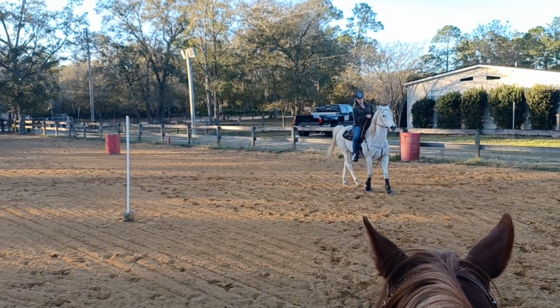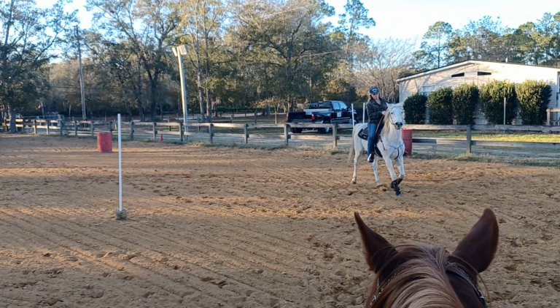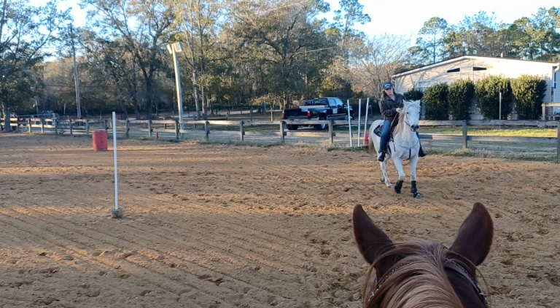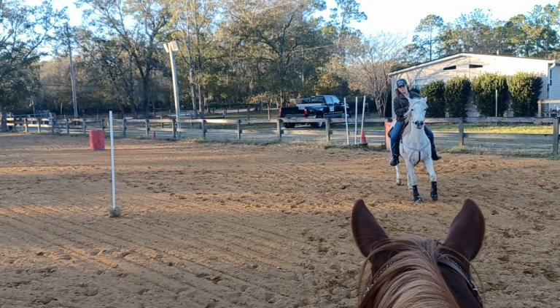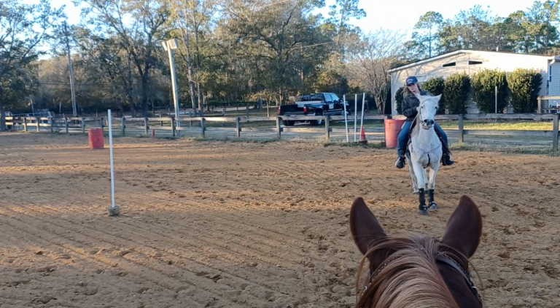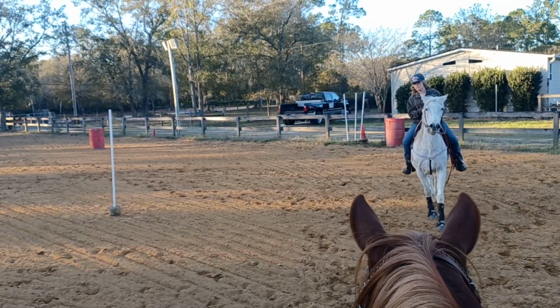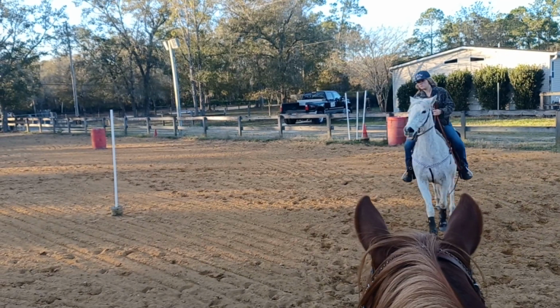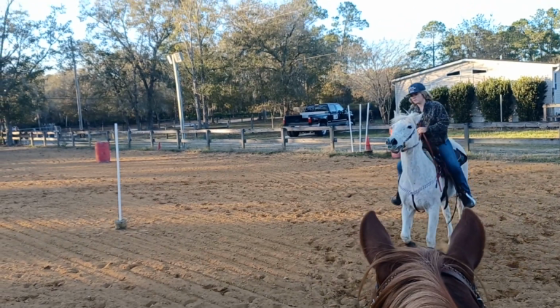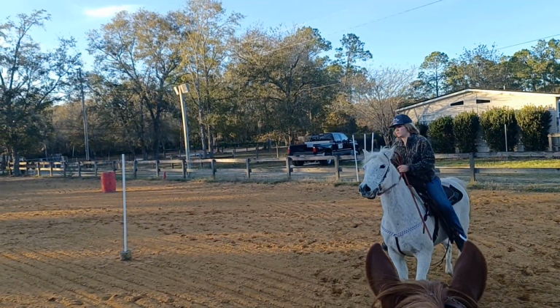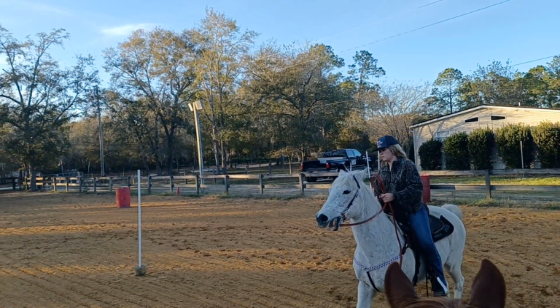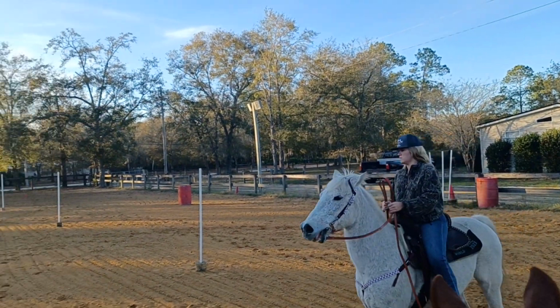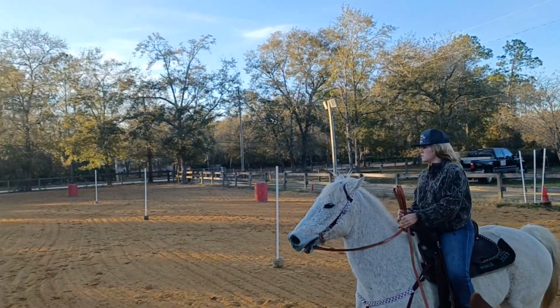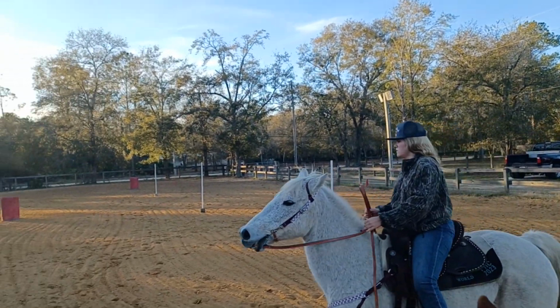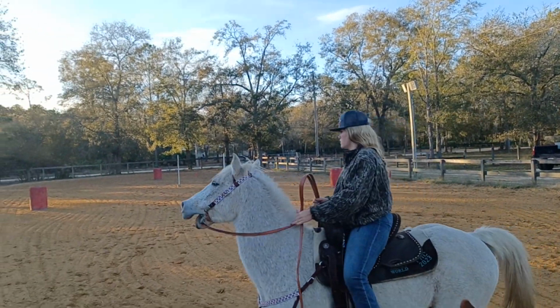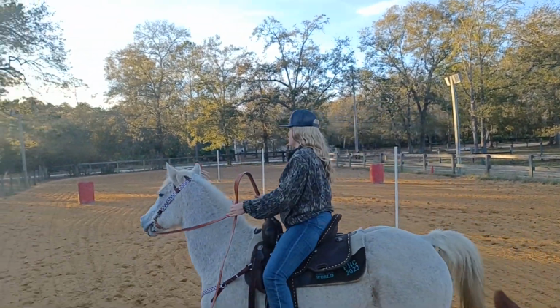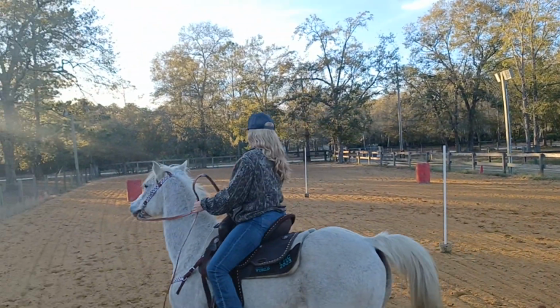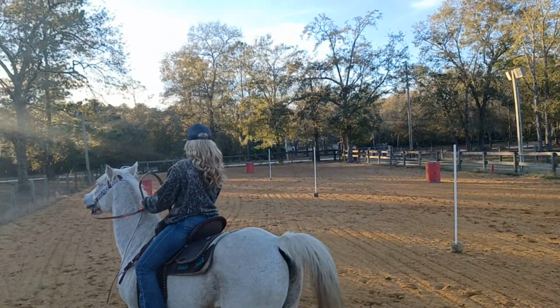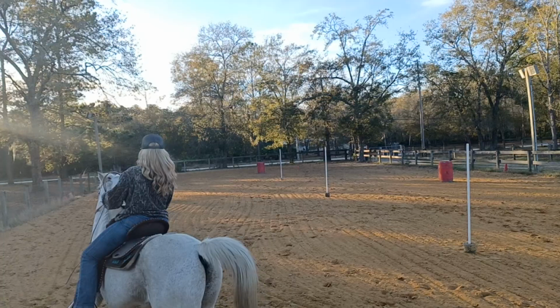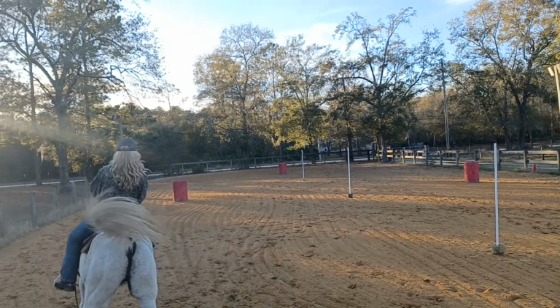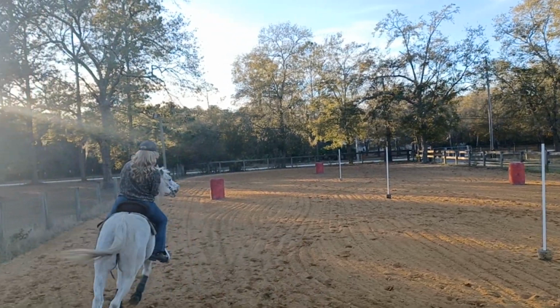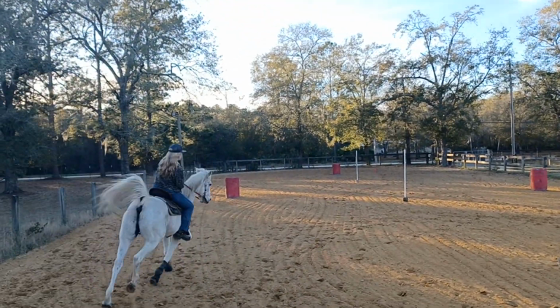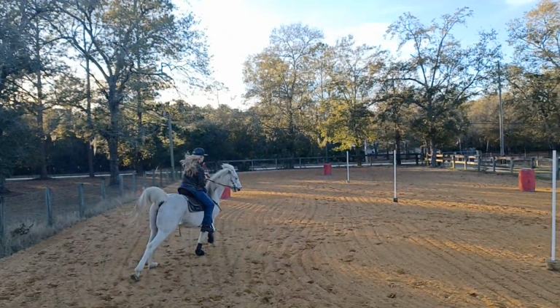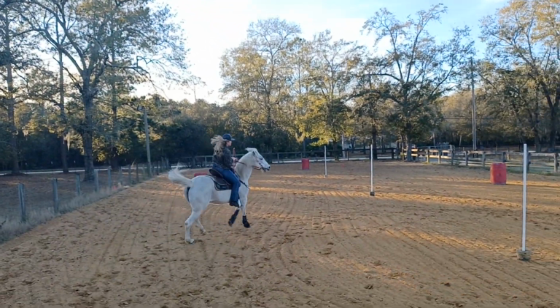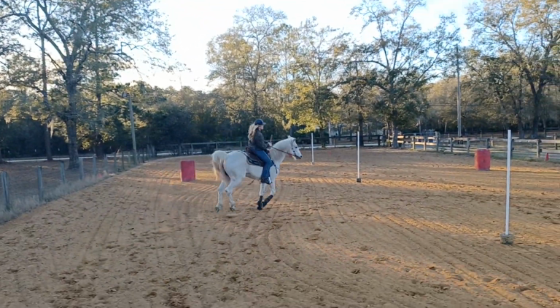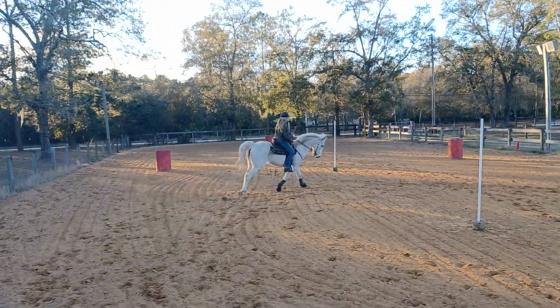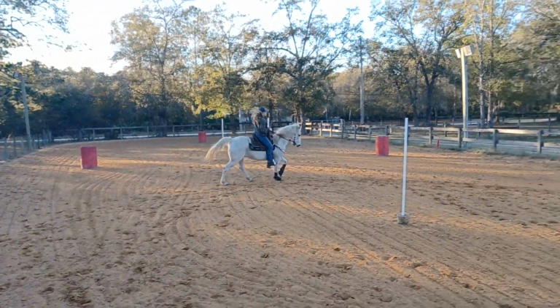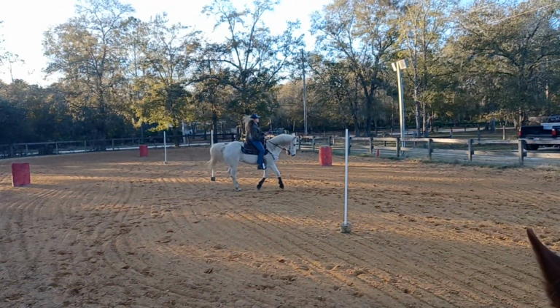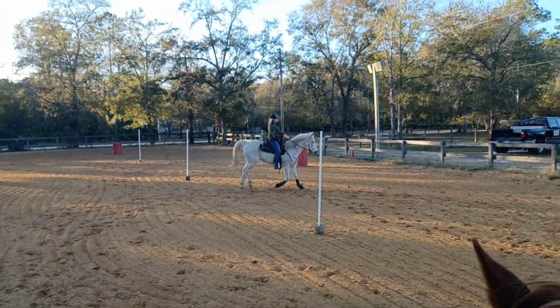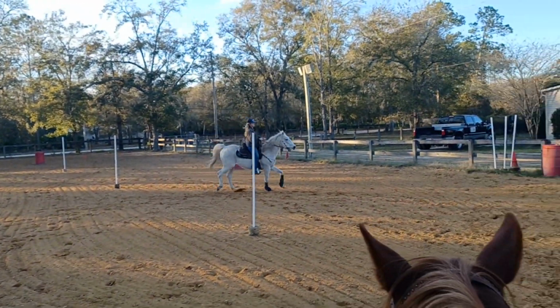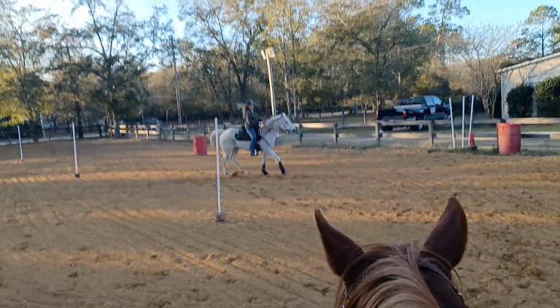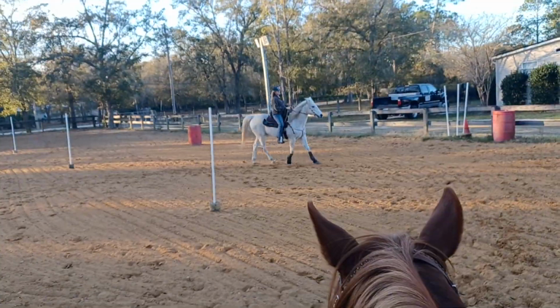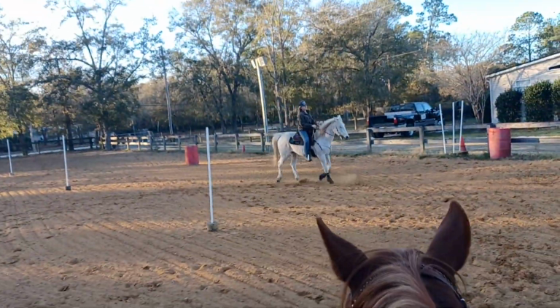Good boy. Good boy. Come on, you got this. Sit back easy on the outside hip. And then scissor legs. Nope. Come on, Thunder, you can do this.